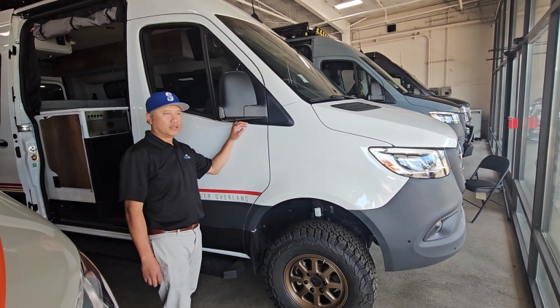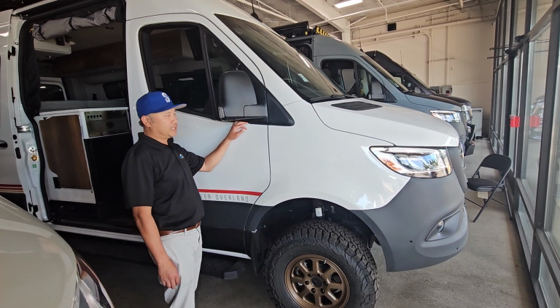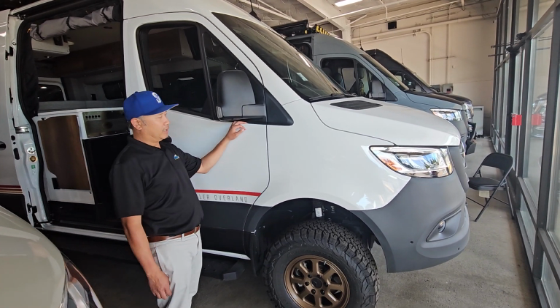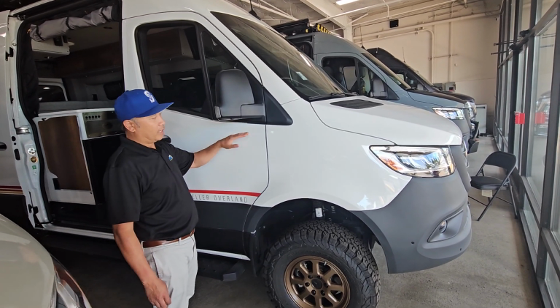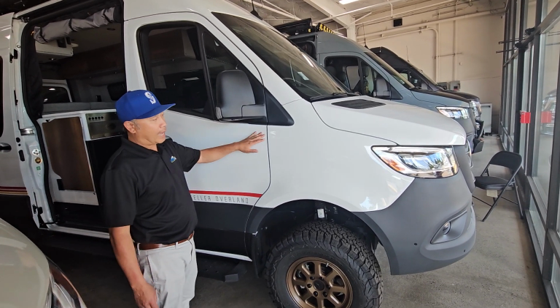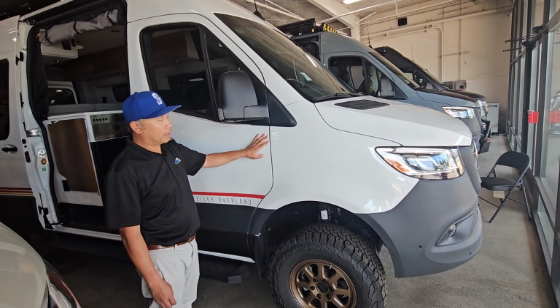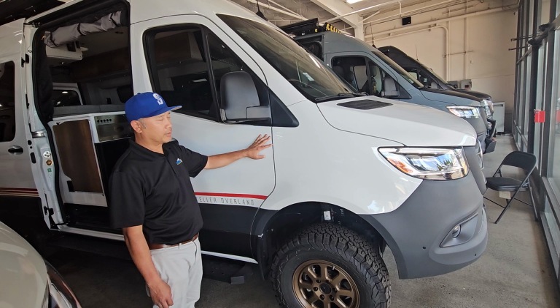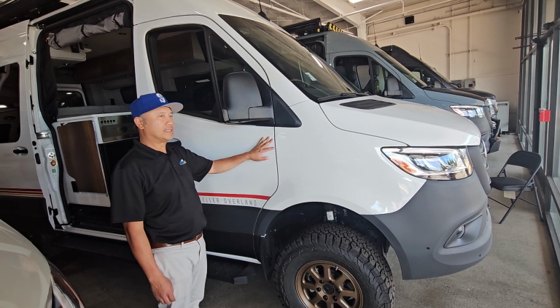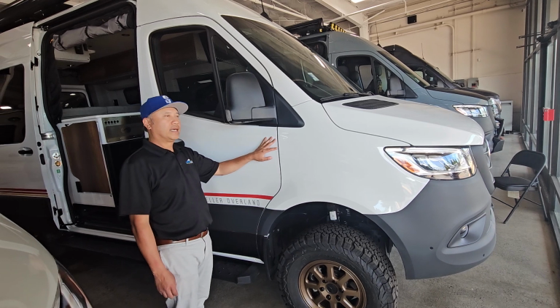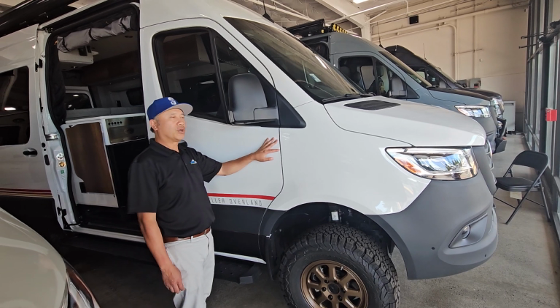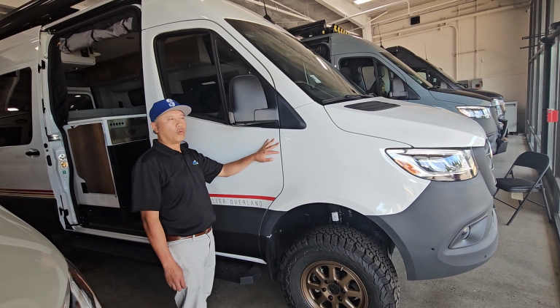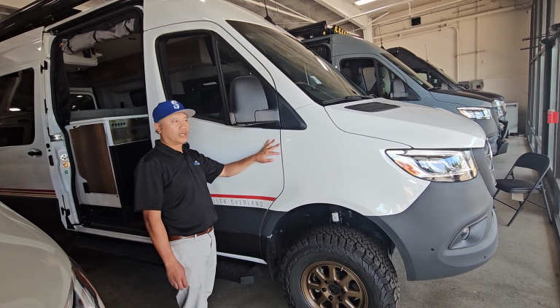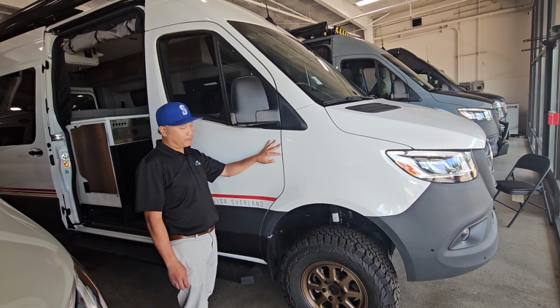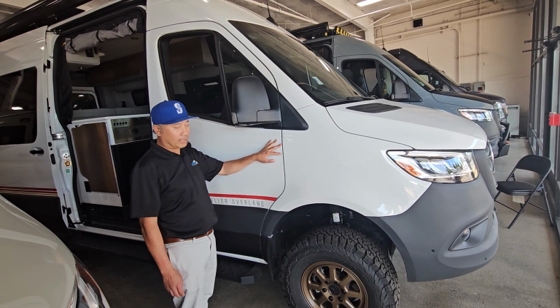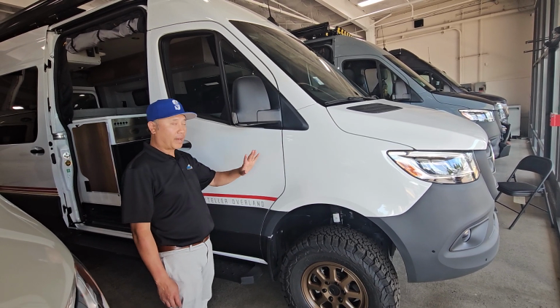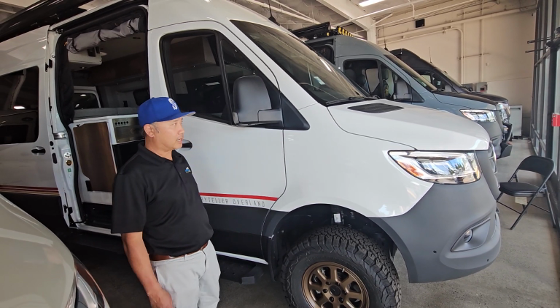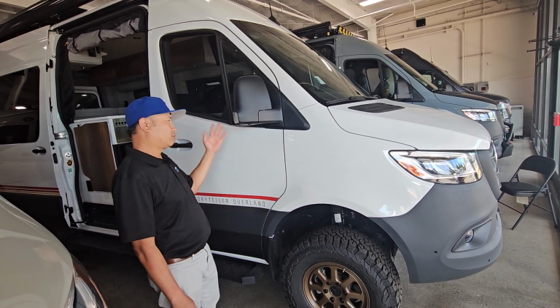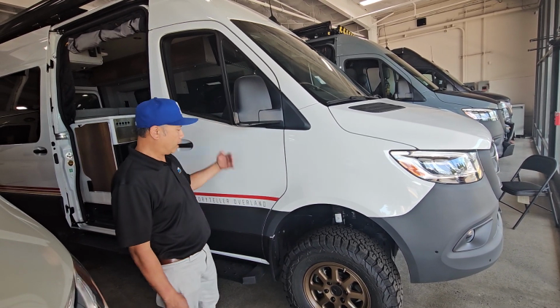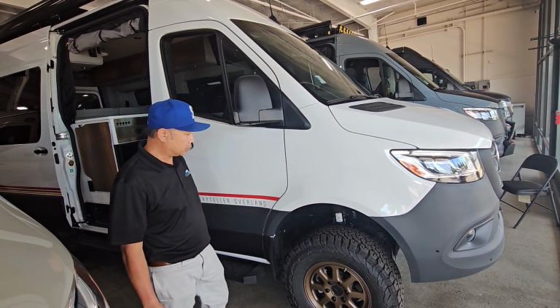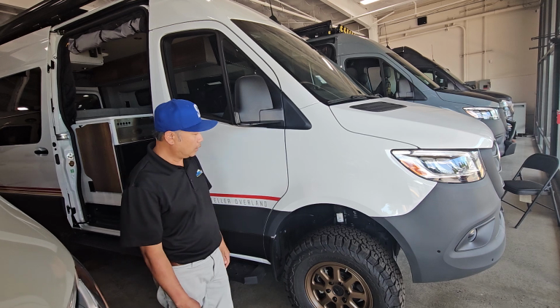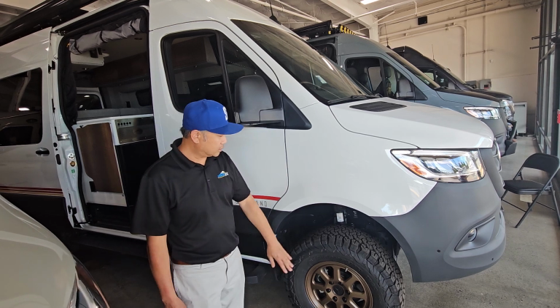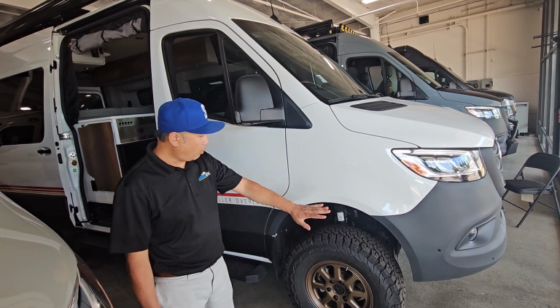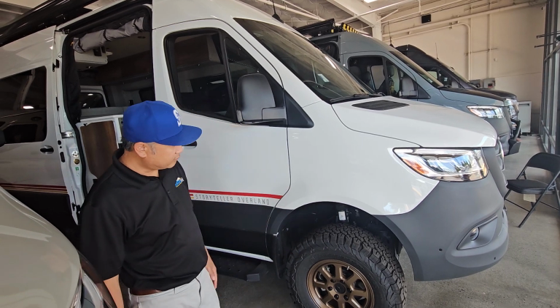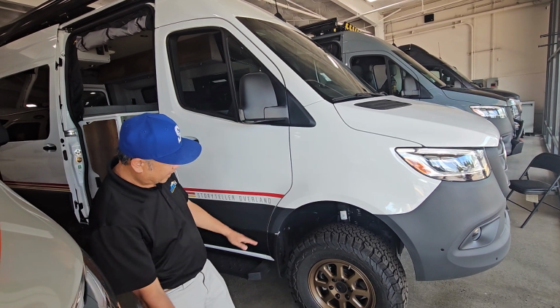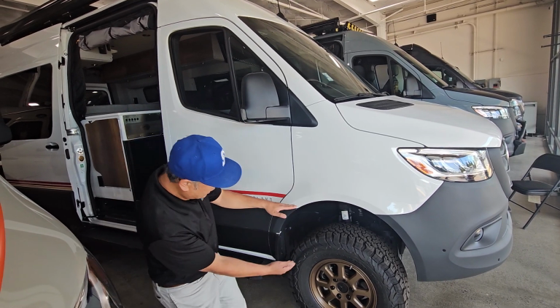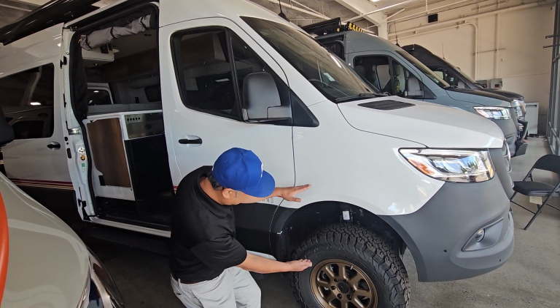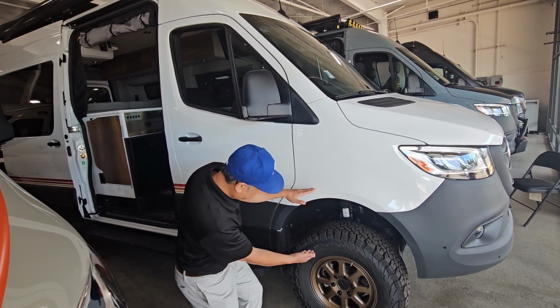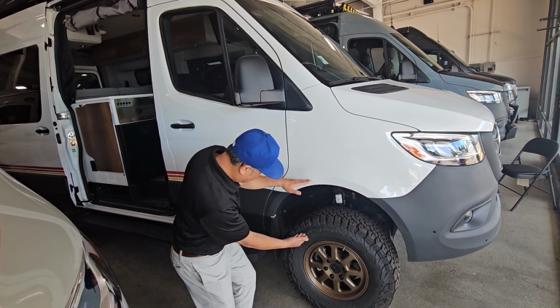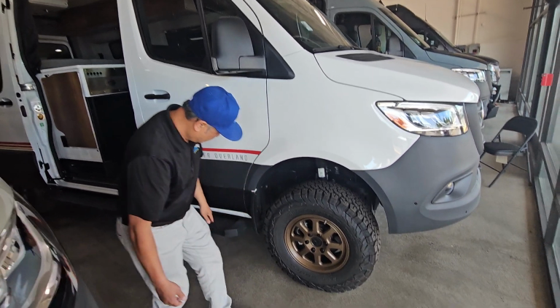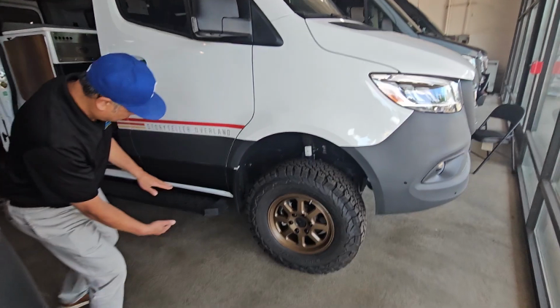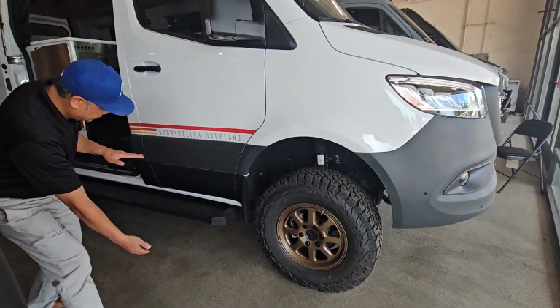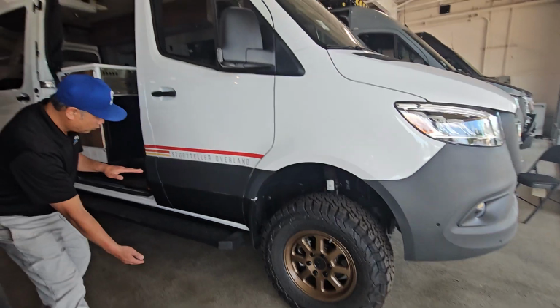This is their entry line model, so it has 8.4 kilowatts of battery — lithium batteries on it — and solar panels on it as well. This is an all-wheel drive system, hence the lift on there. Look at that — you get a lot of ground clearance as well.